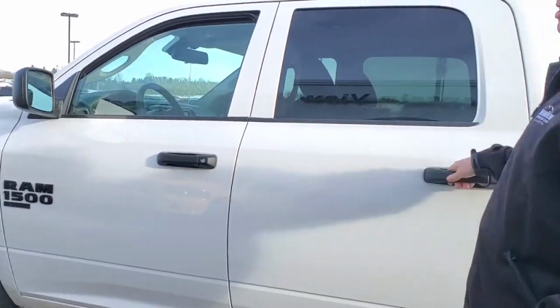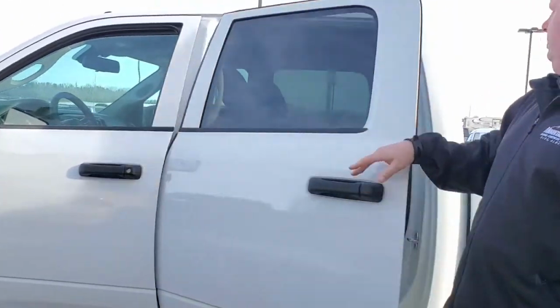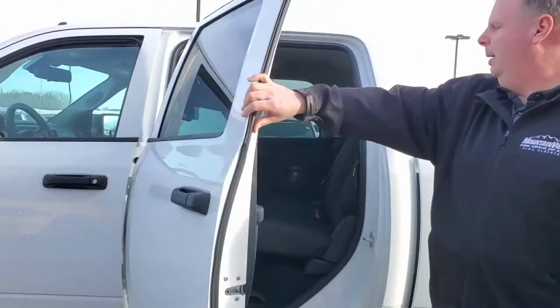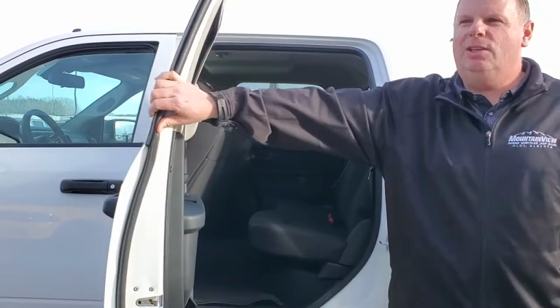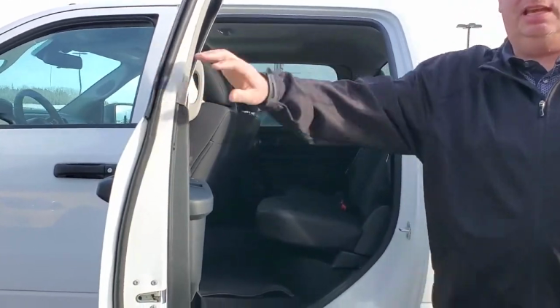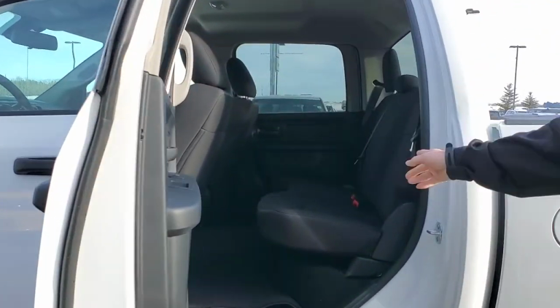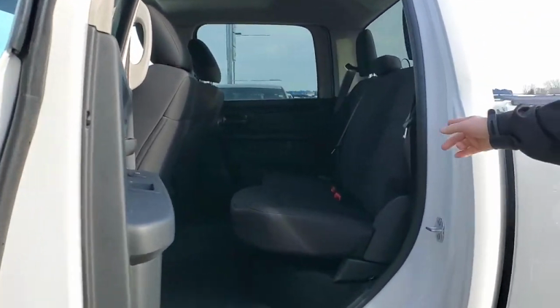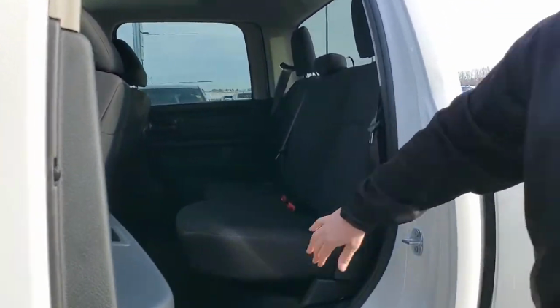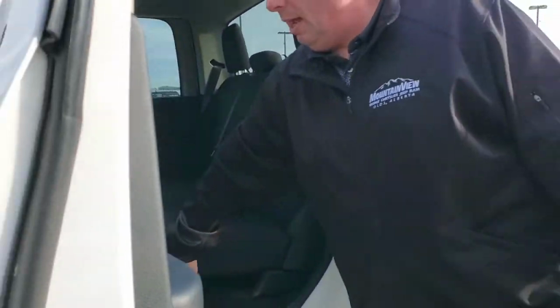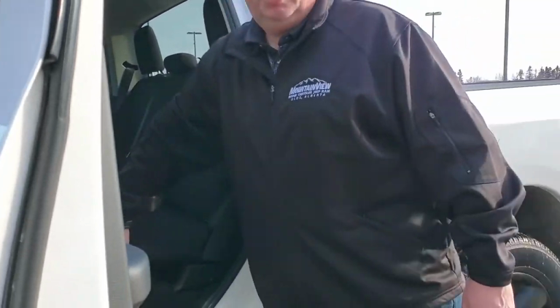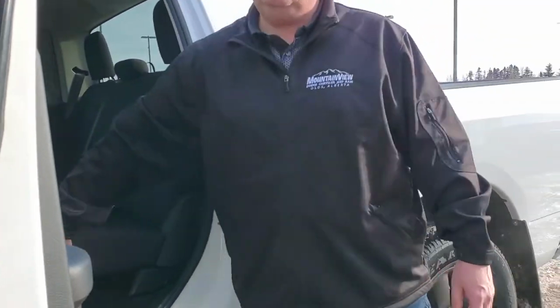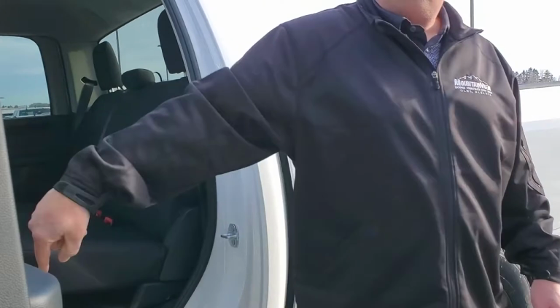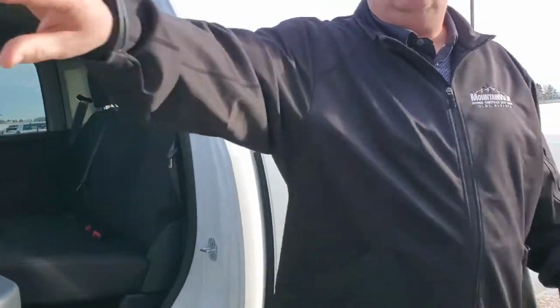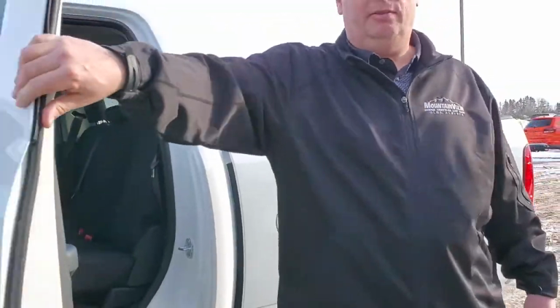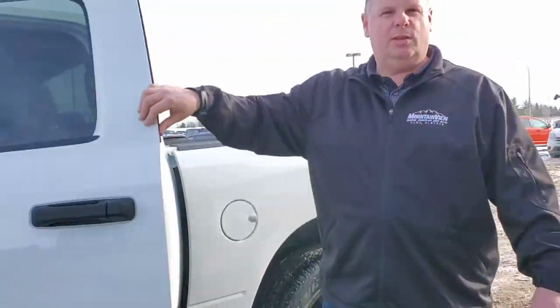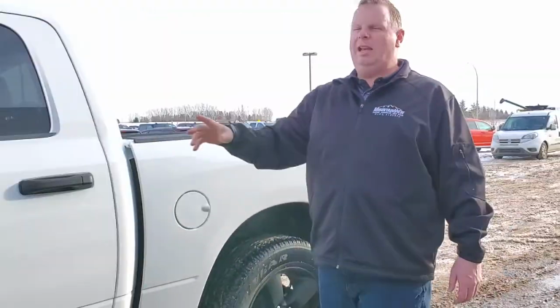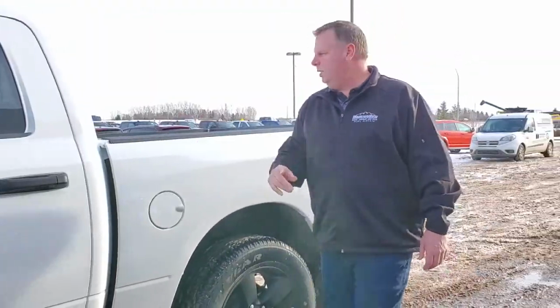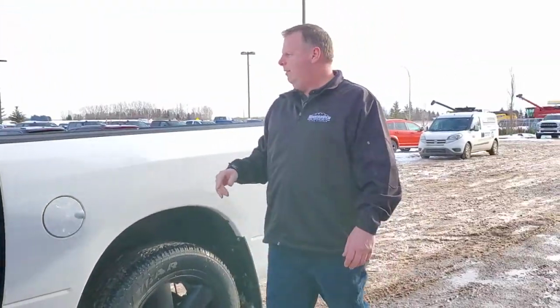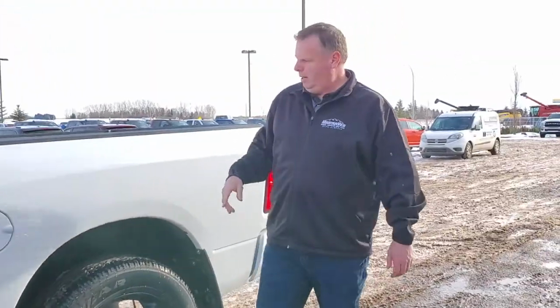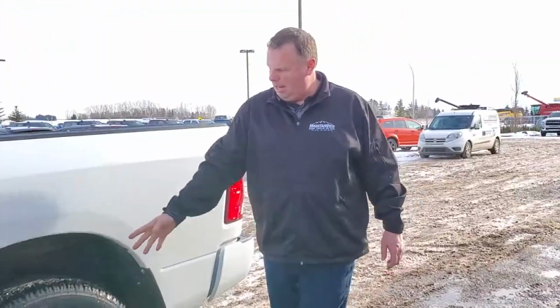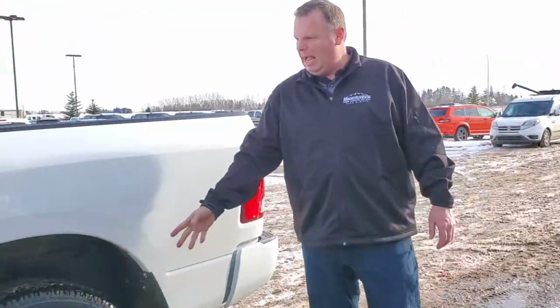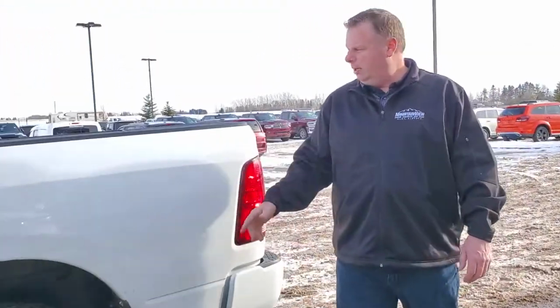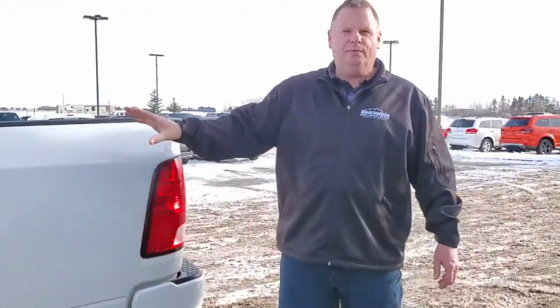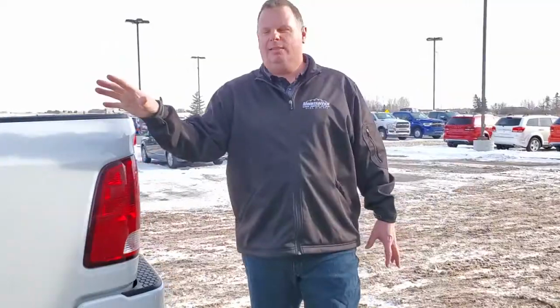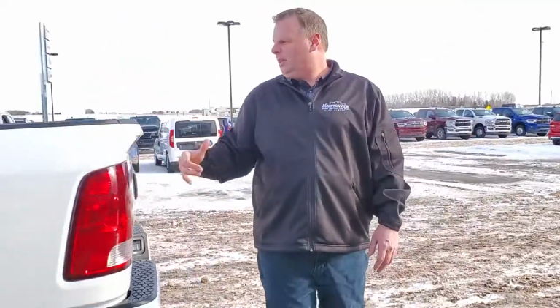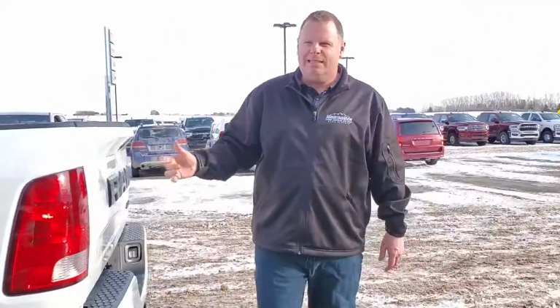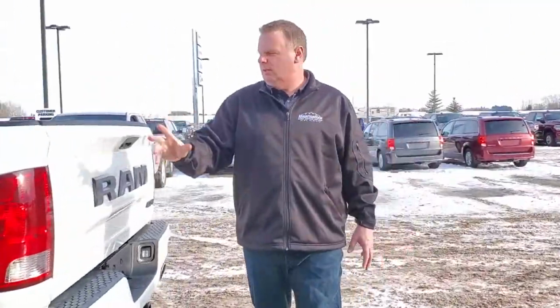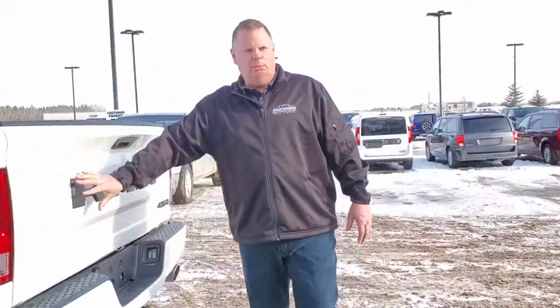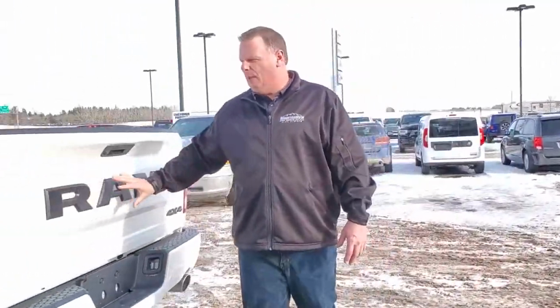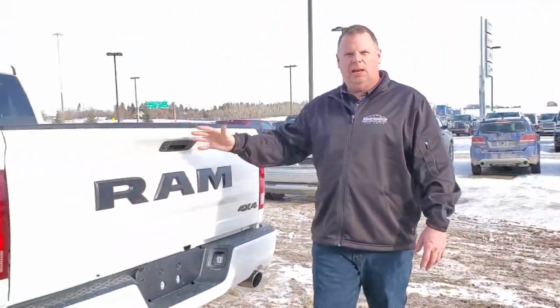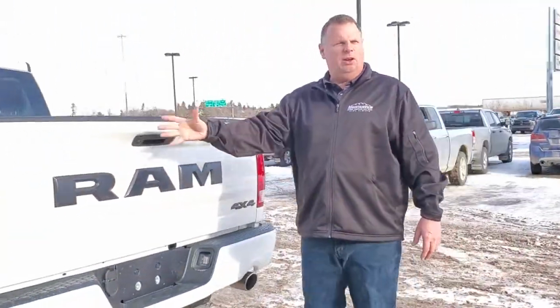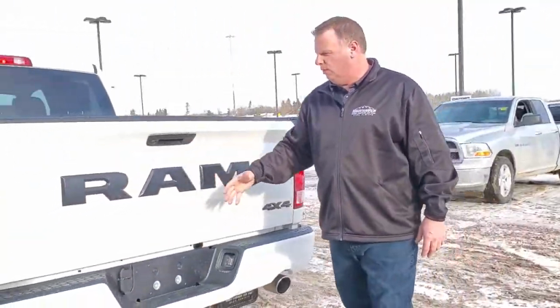On the back end you can see the bench seat folds up. We still have our storage in the floor for anything you need. The black offset accents everything with our black badge and carries it all the way through.